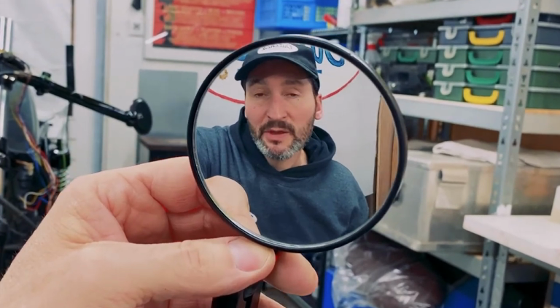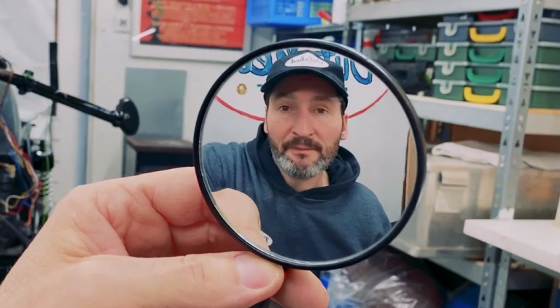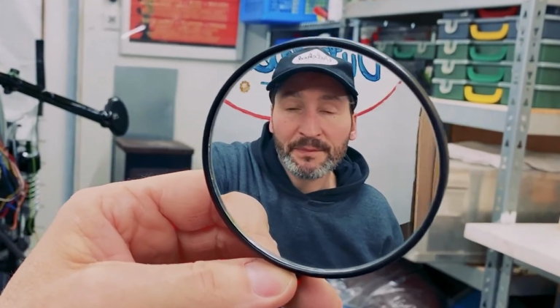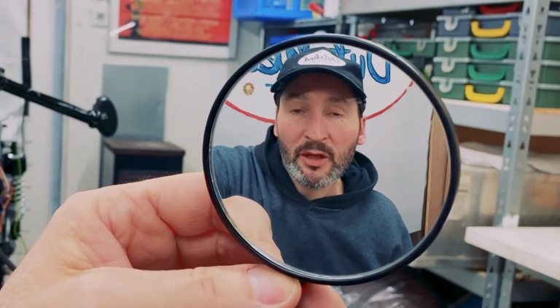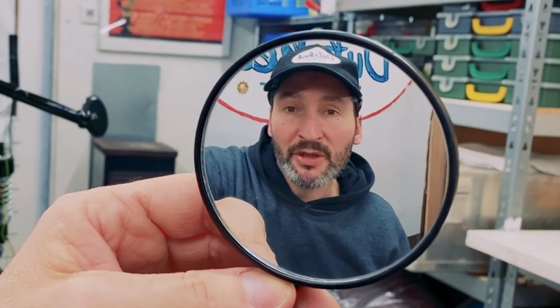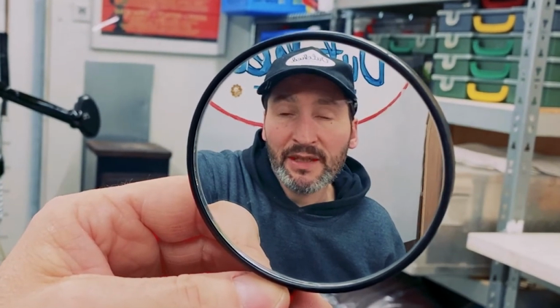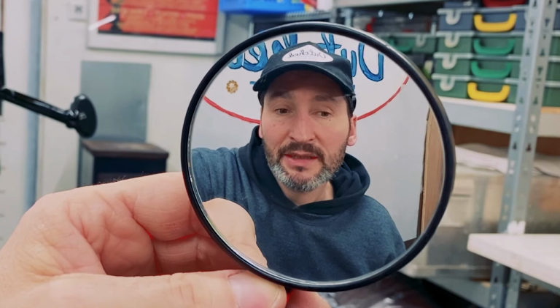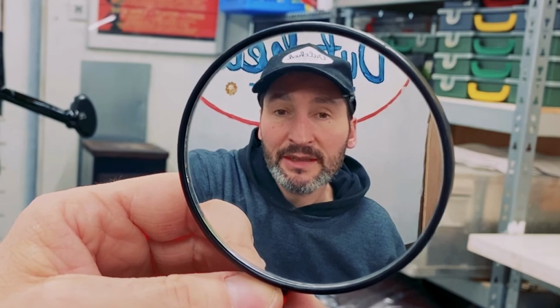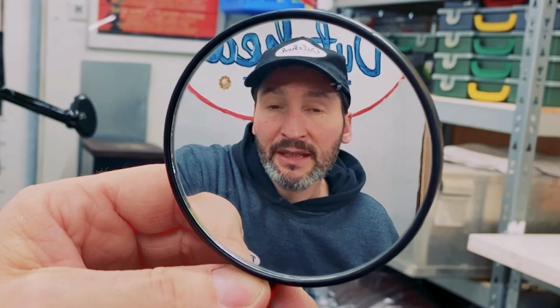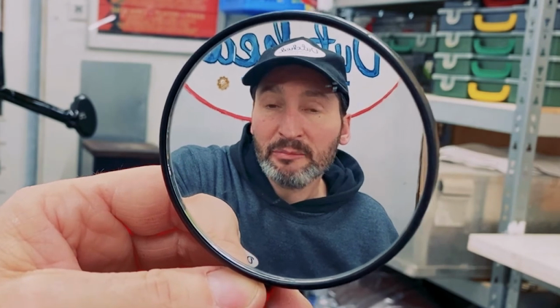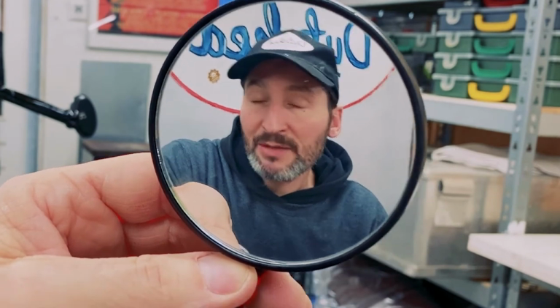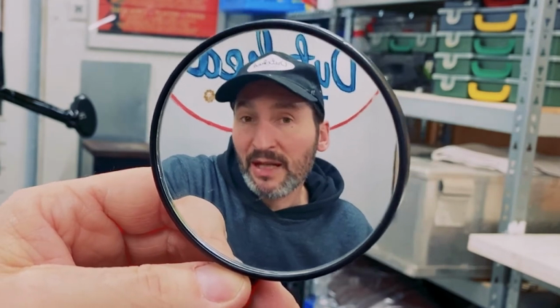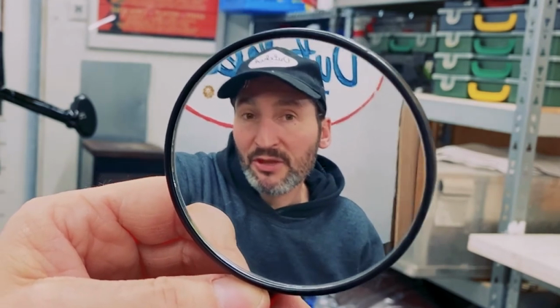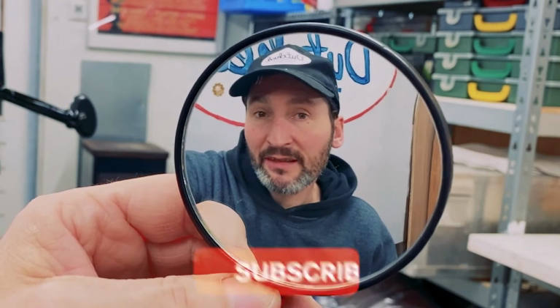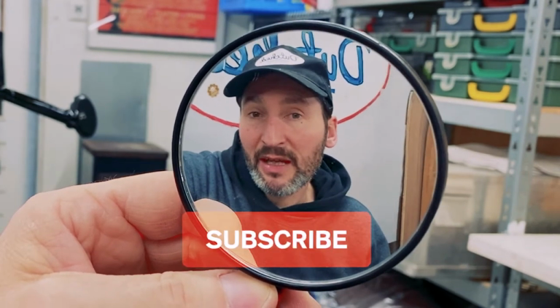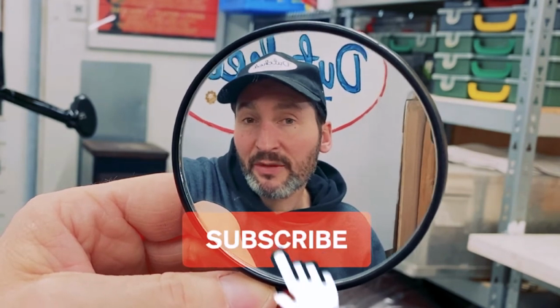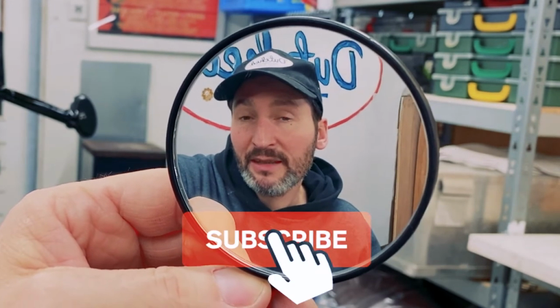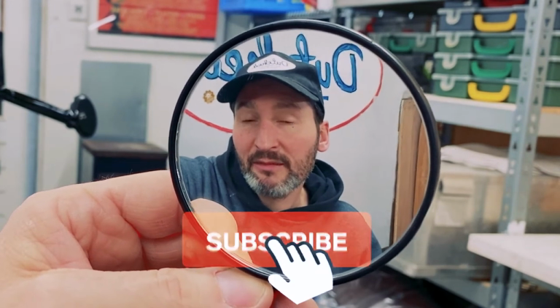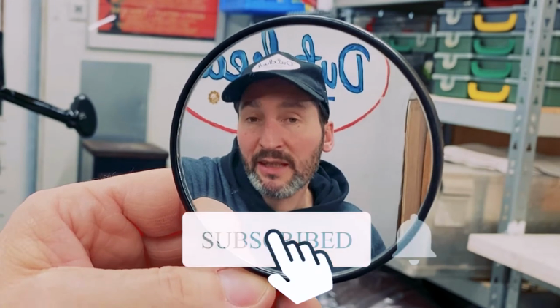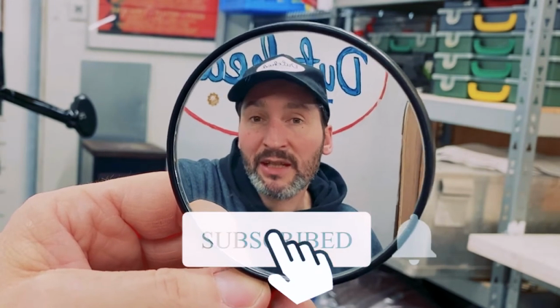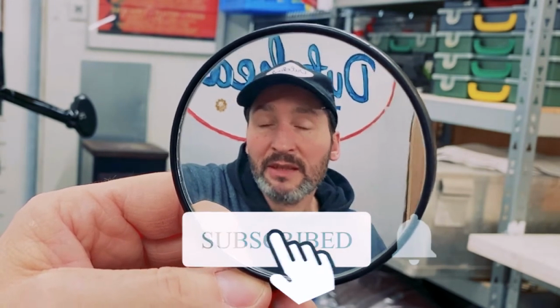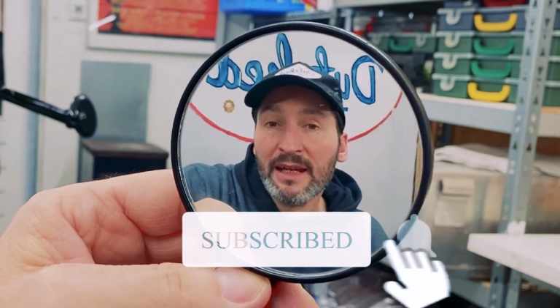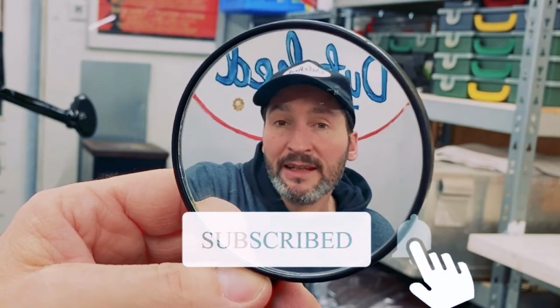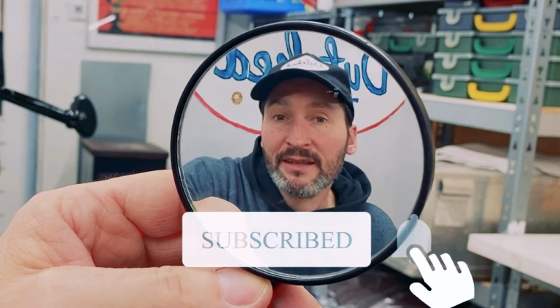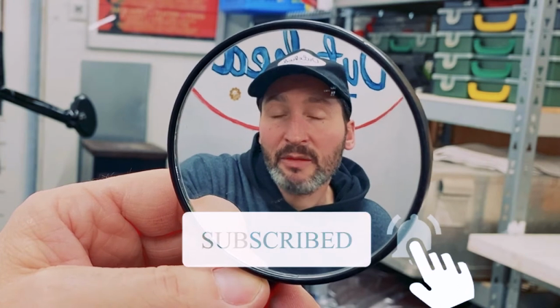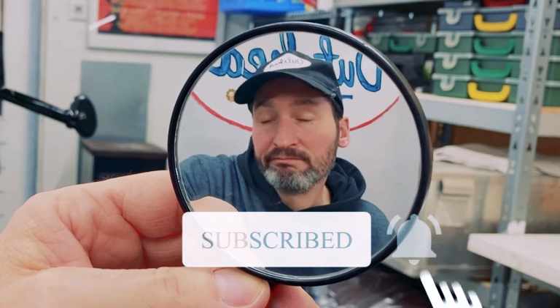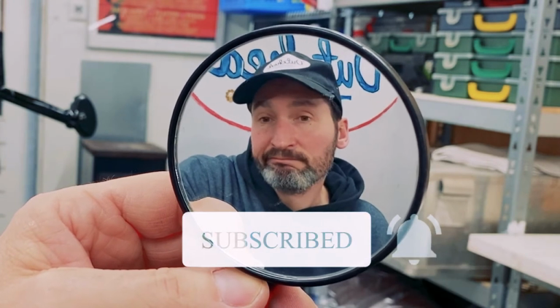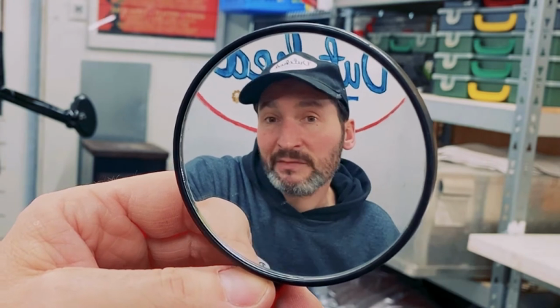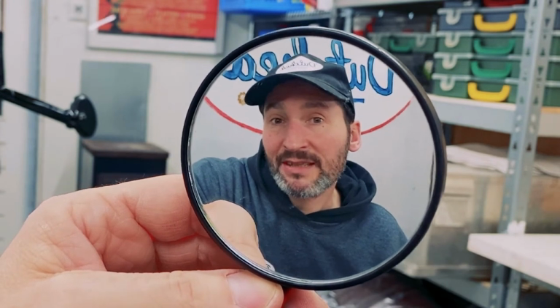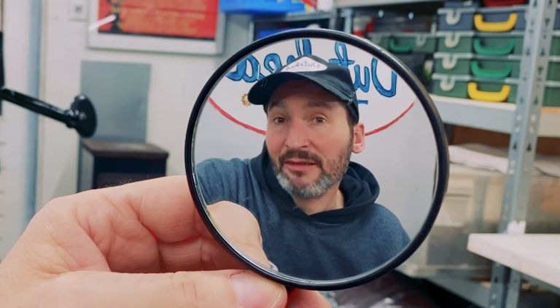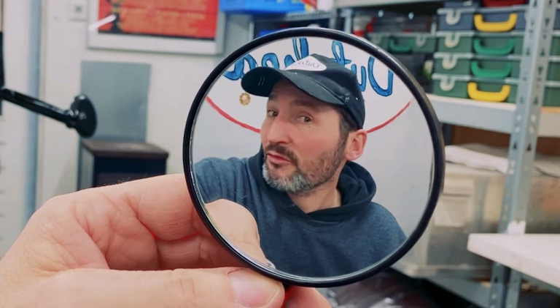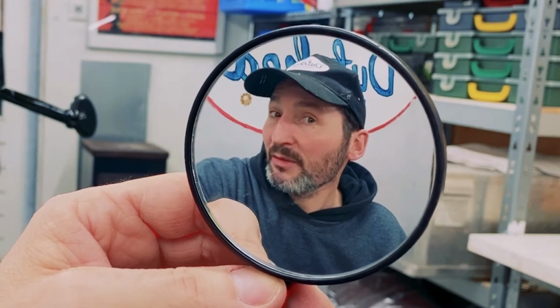I hope you enjoyed the video. Please subscribe to the channel if you haven't already — it really helps out. Let's get straight into it.